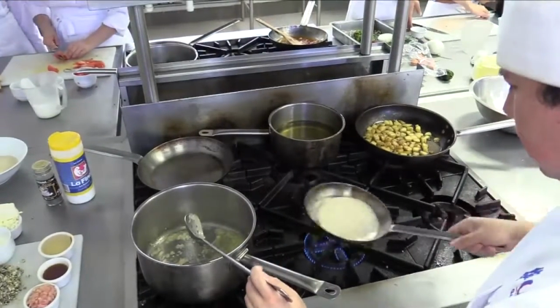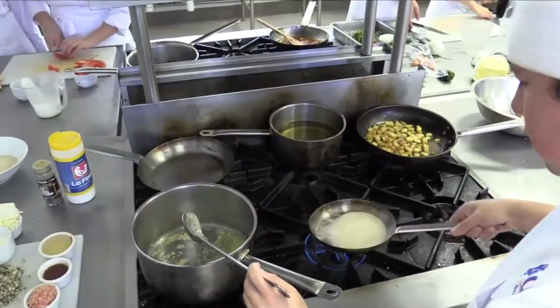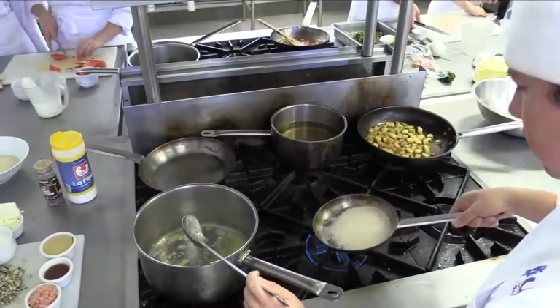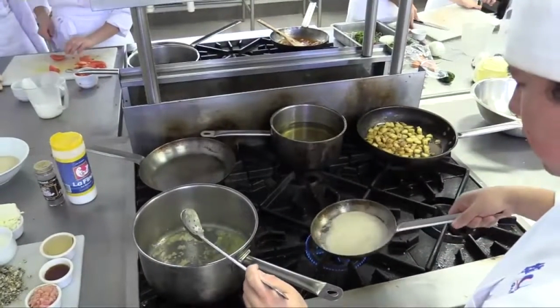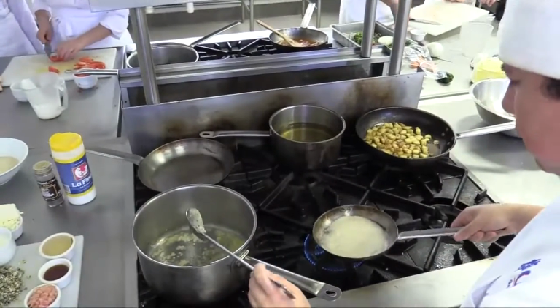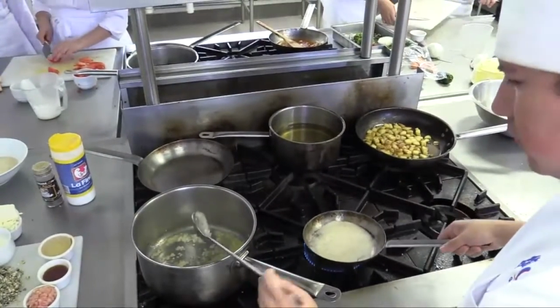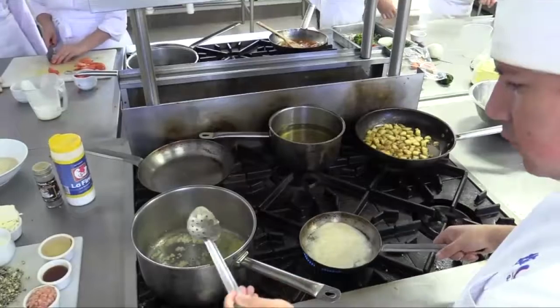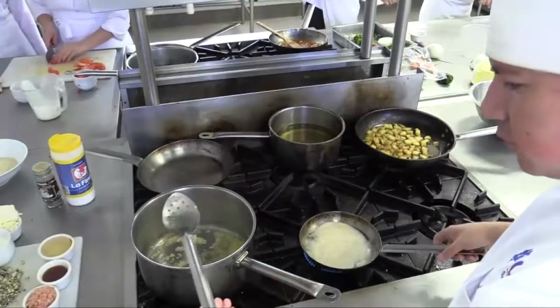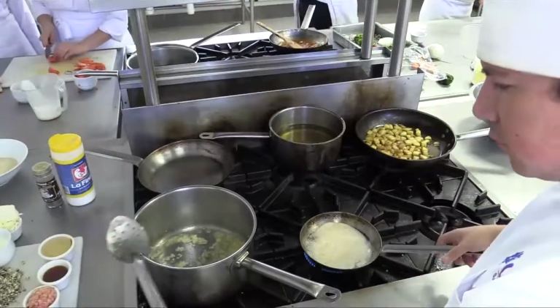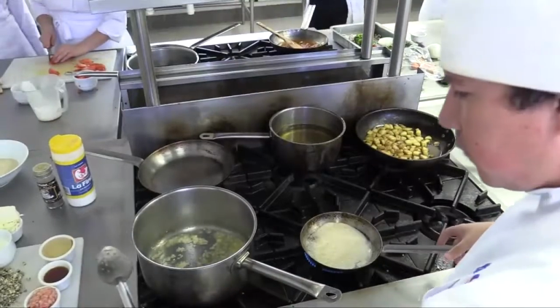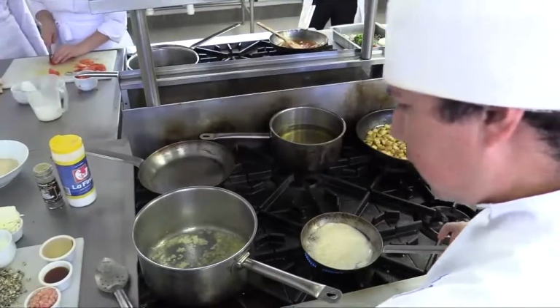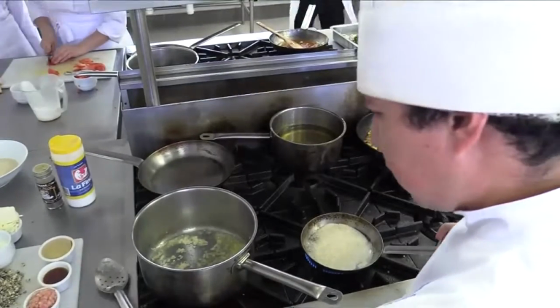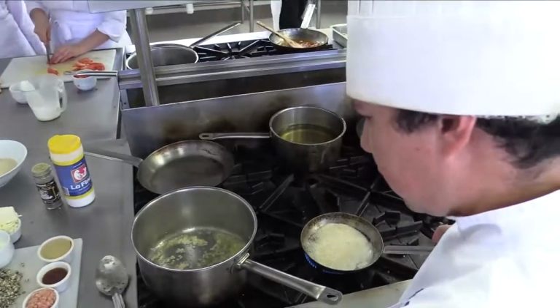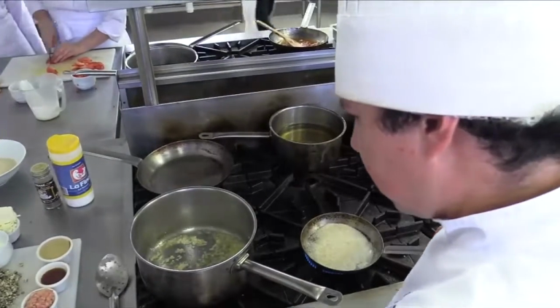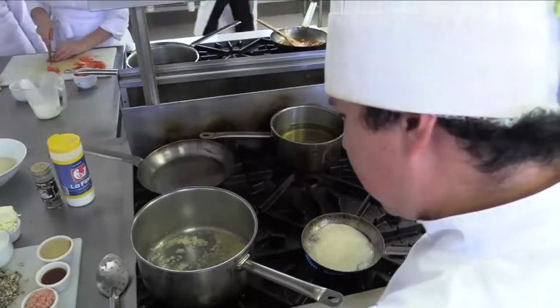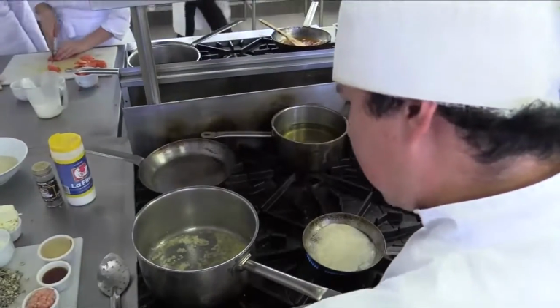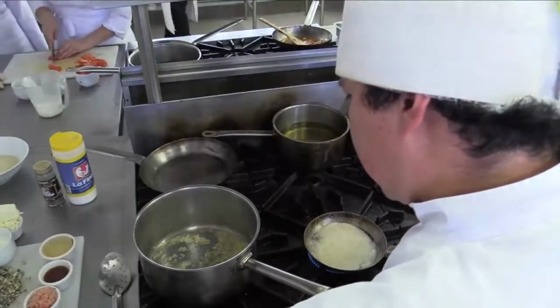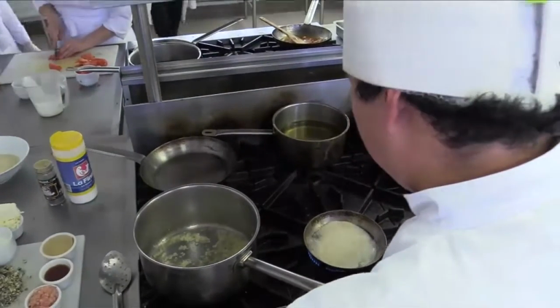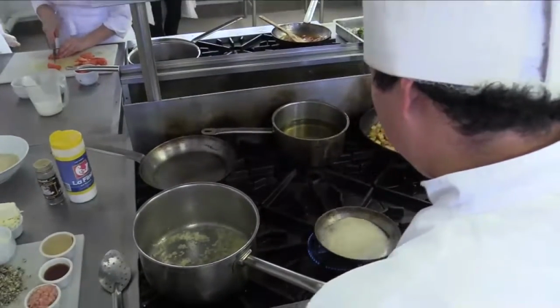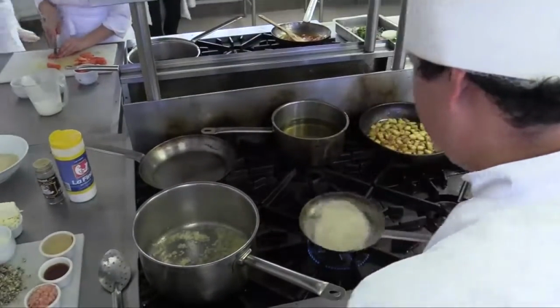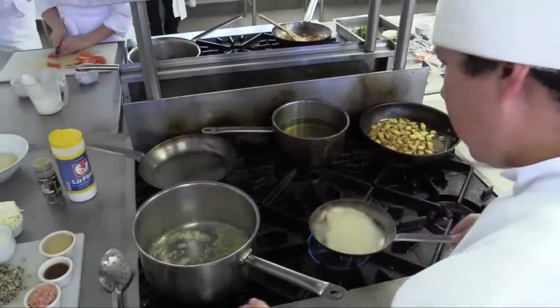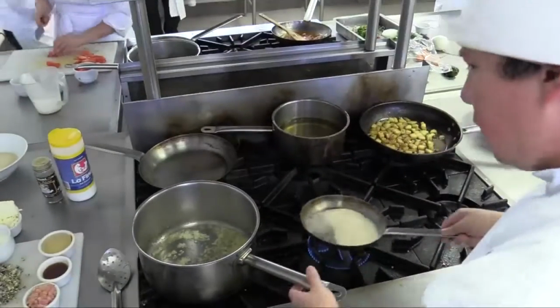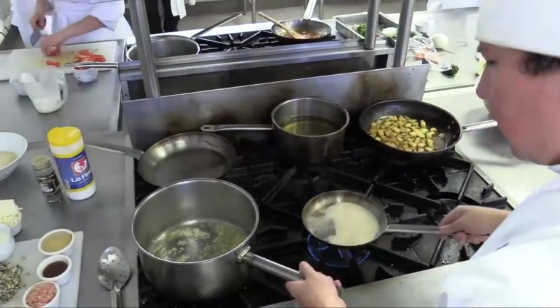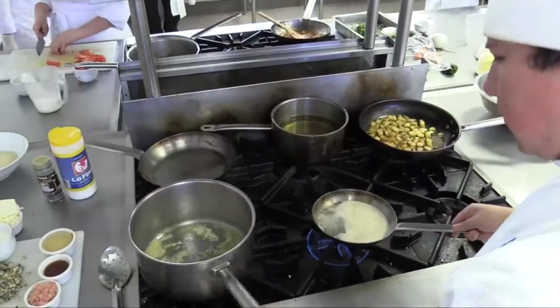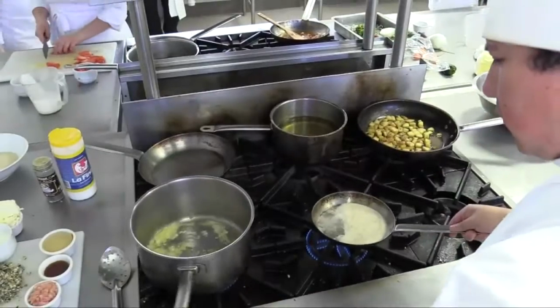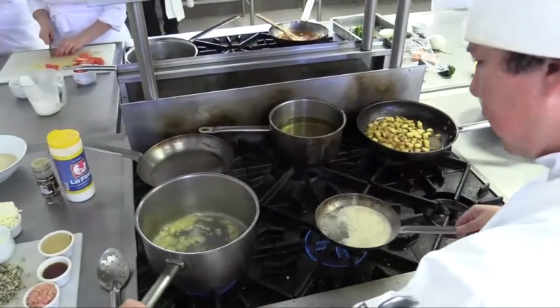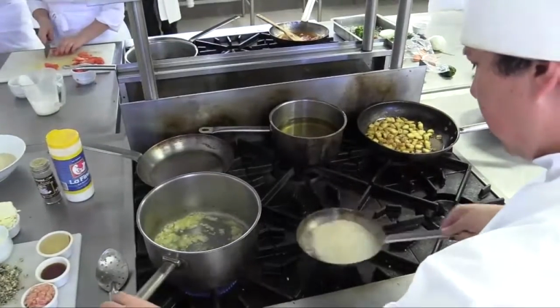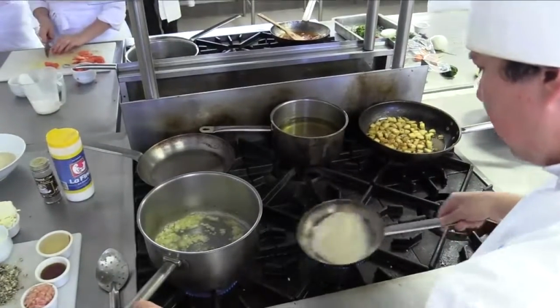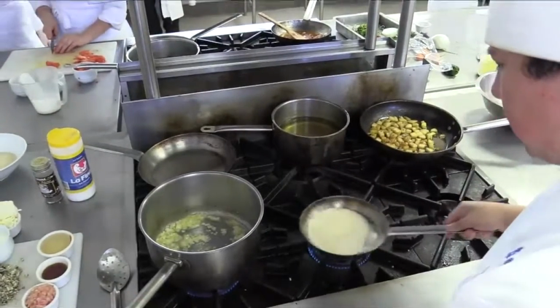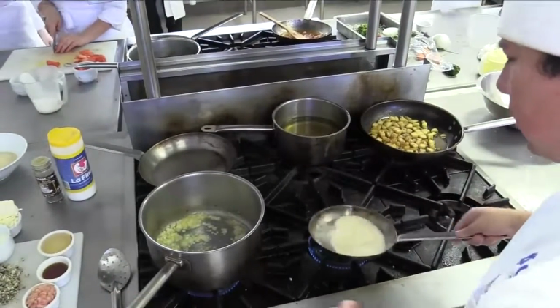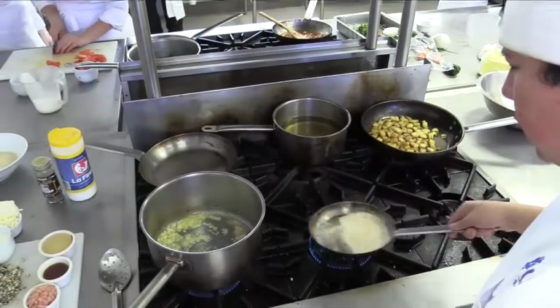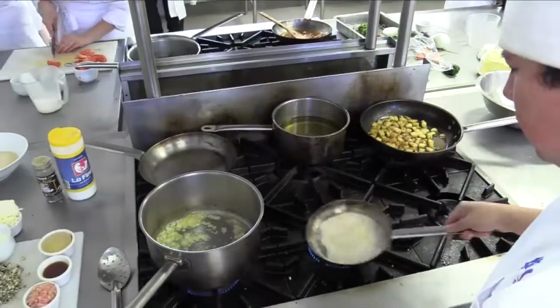It's a very nice recipe because it's rich in umami flavors — since we have butter, we have cheese, we have garlic, we have onion, and we have the fungus of the corn.